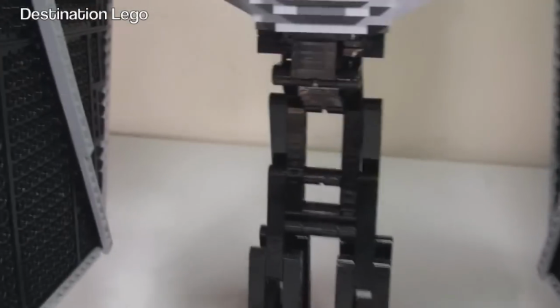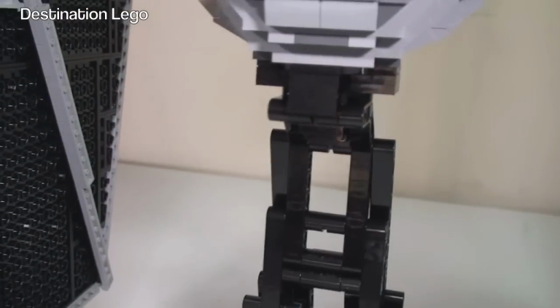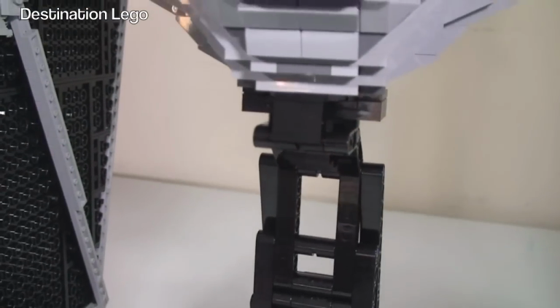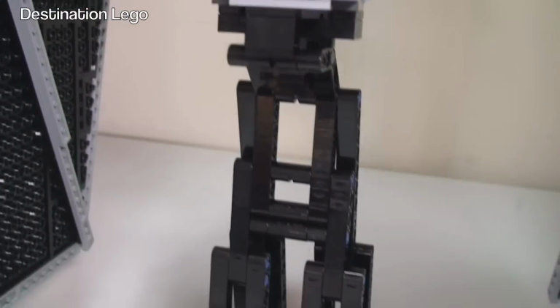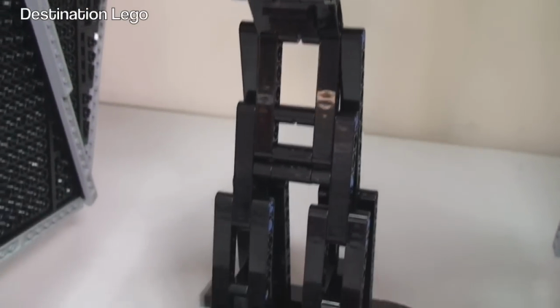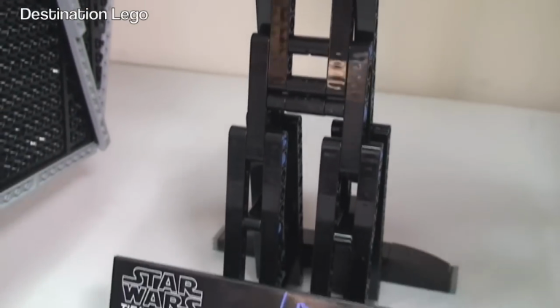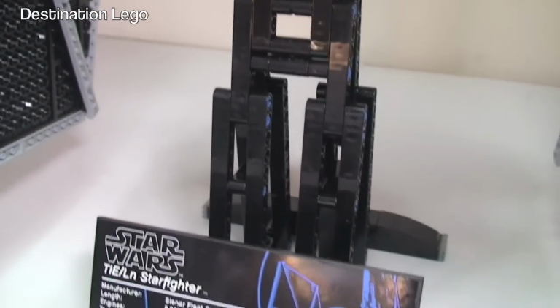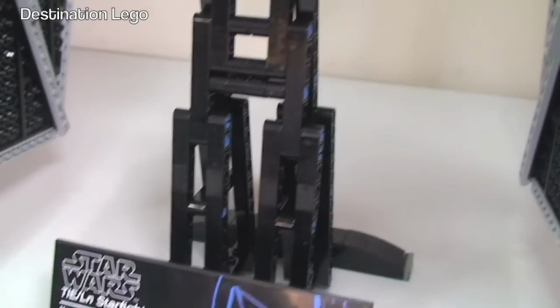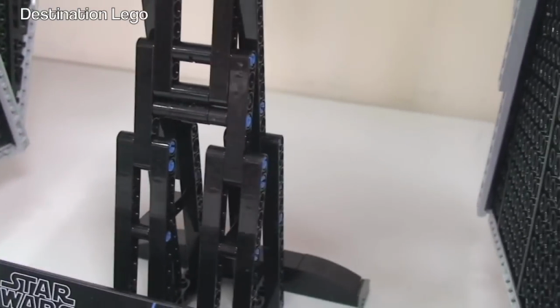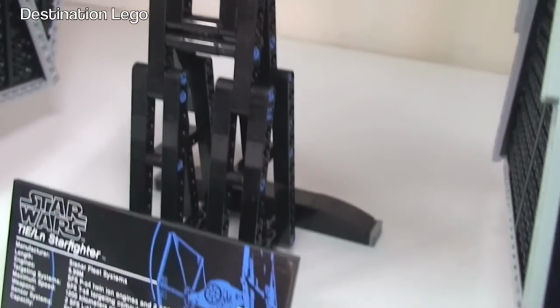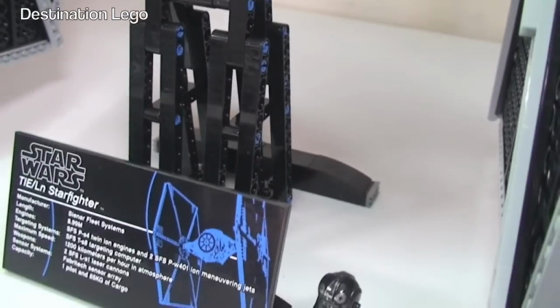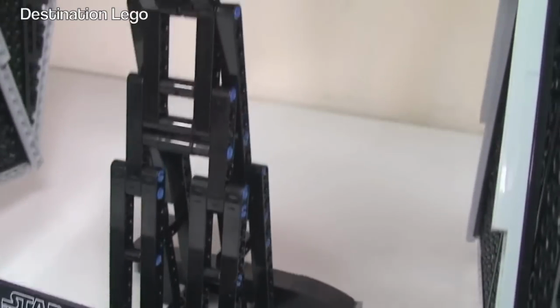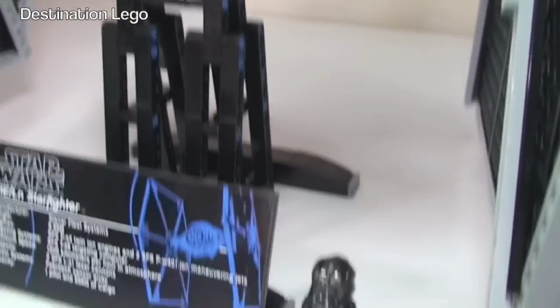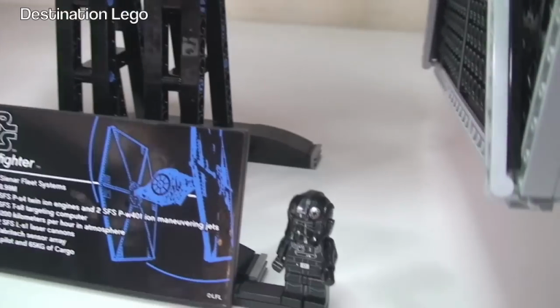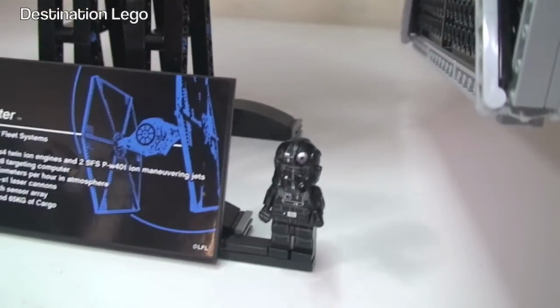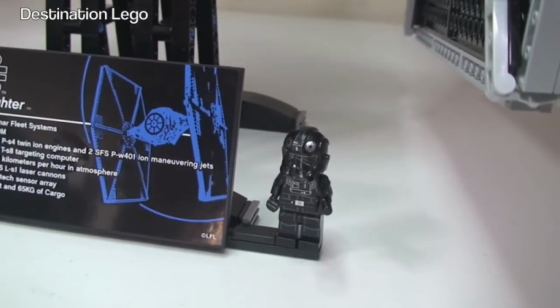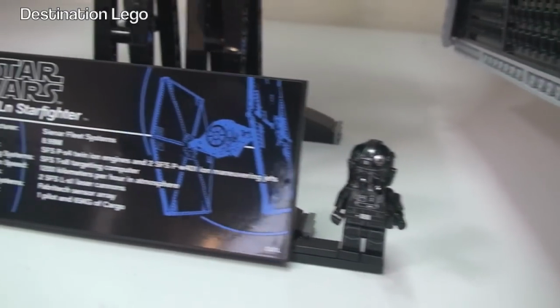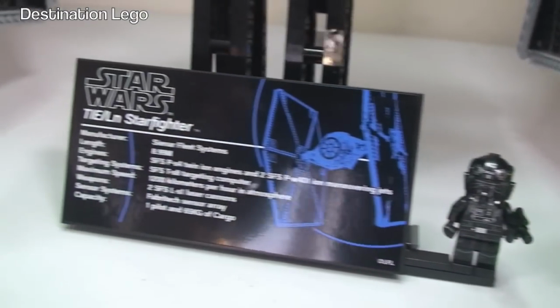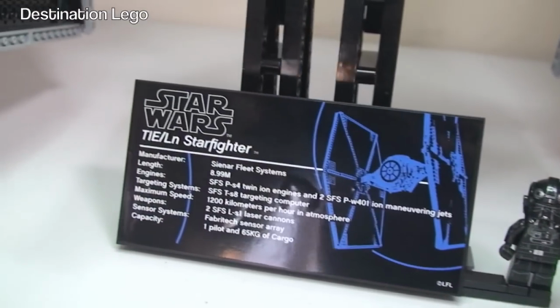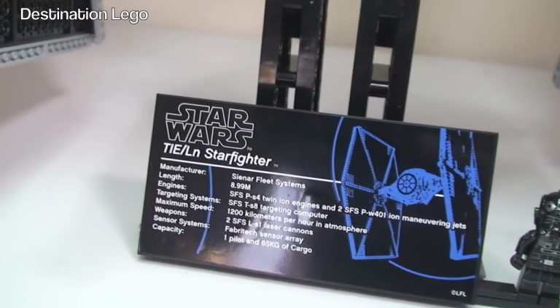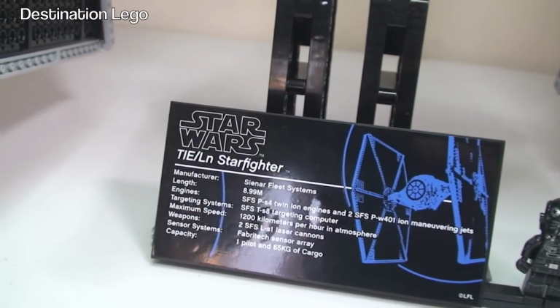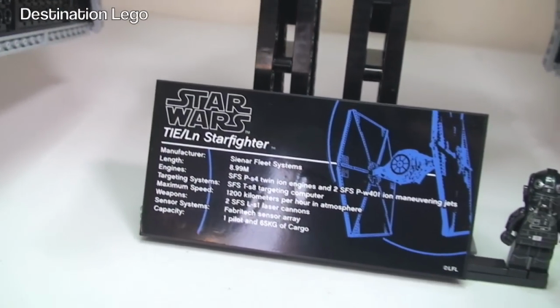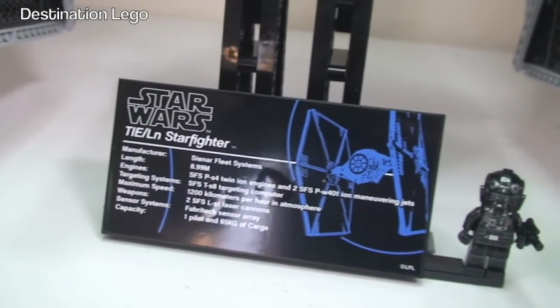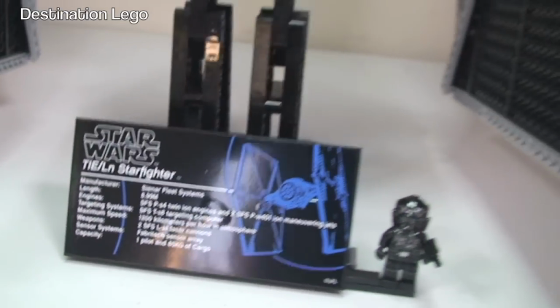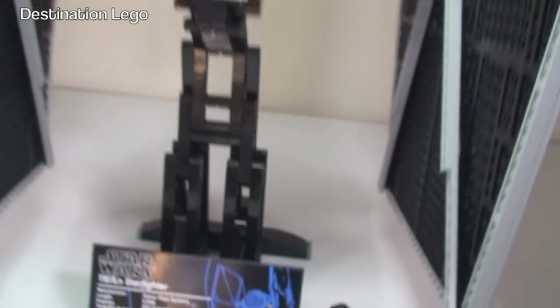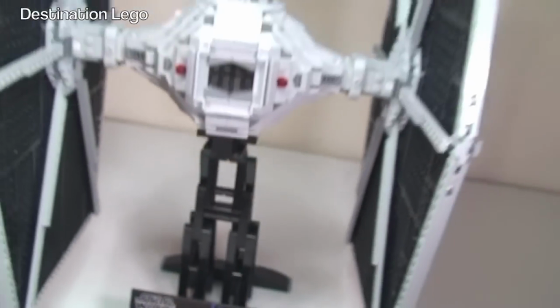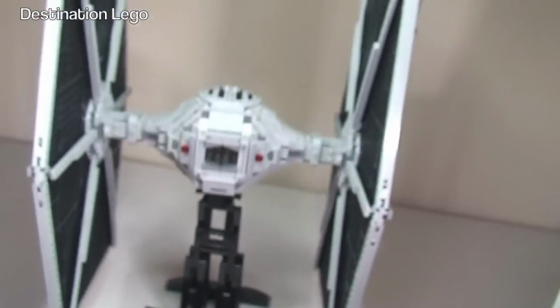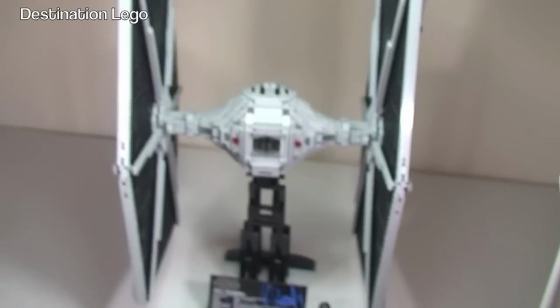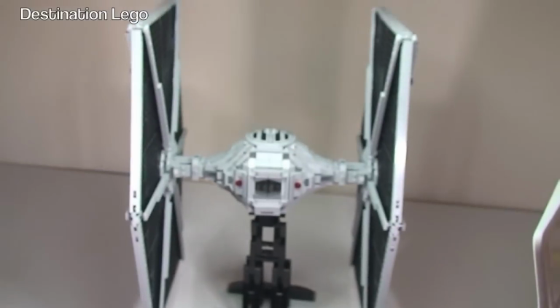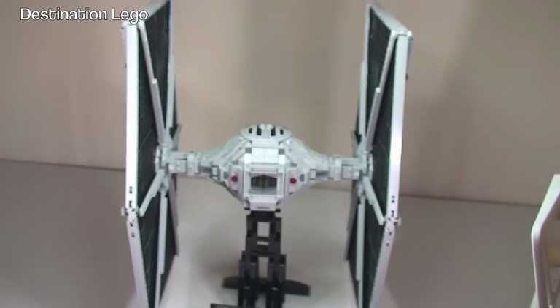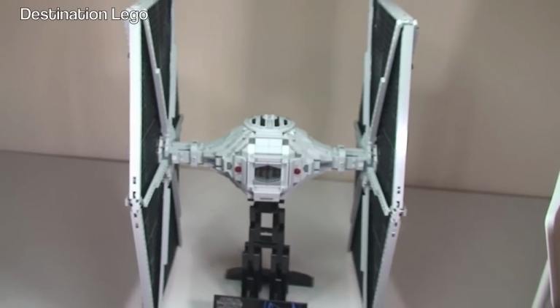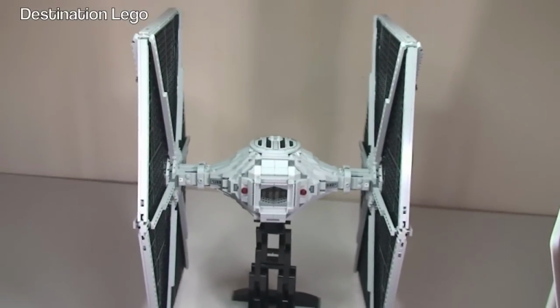And just a closer look while we're here off the tripod. Look at that stand. Down to the minifigure in place, and again the information plaque that comes with the TIE Fighter.